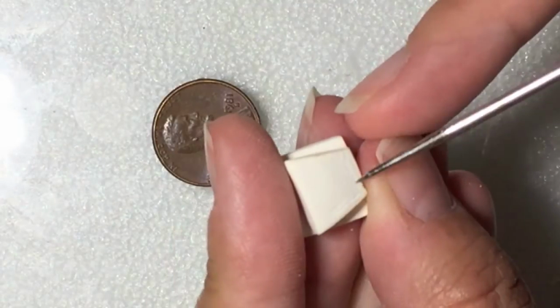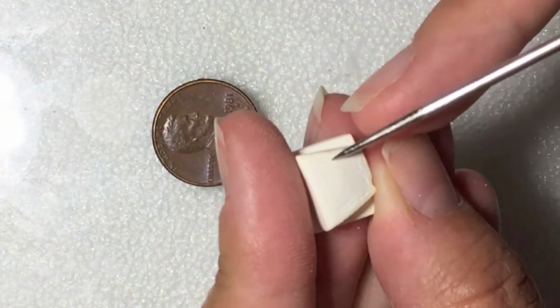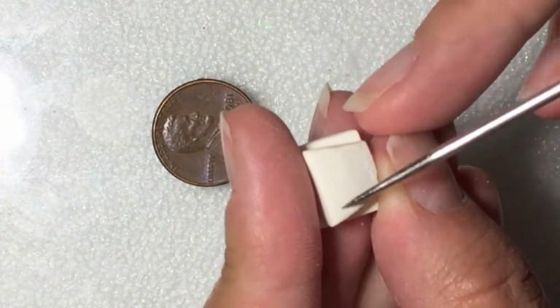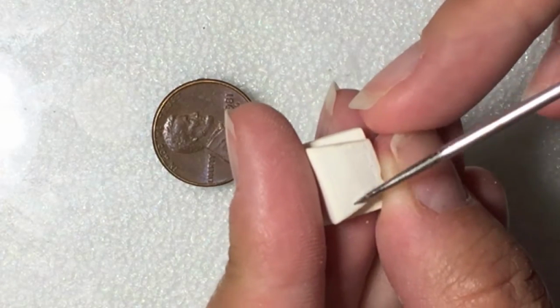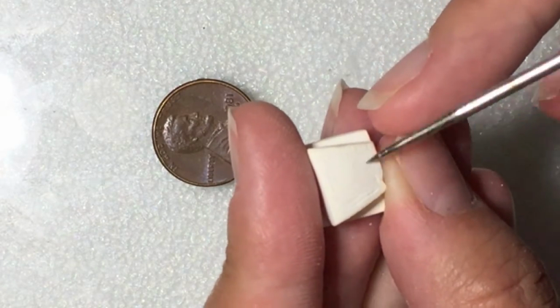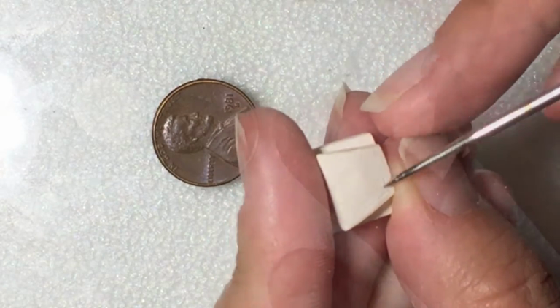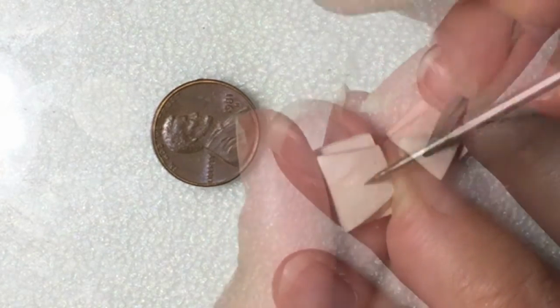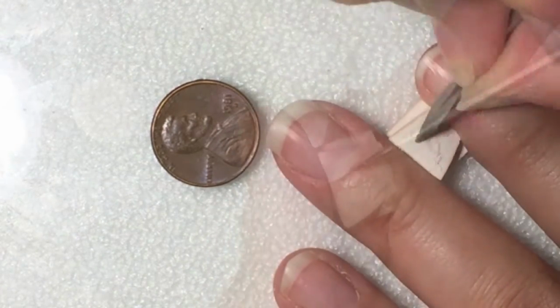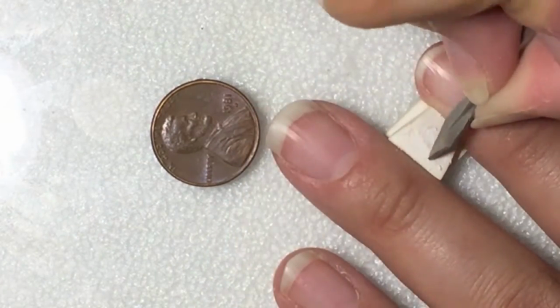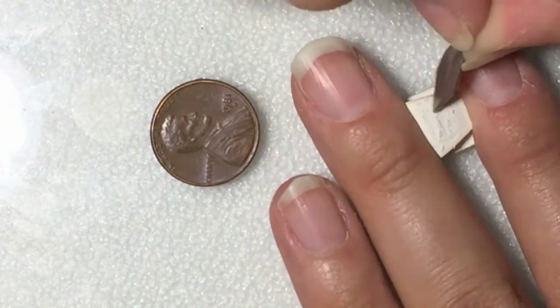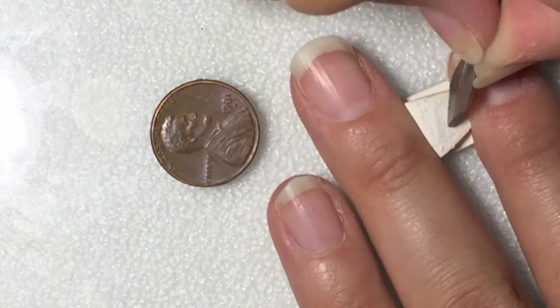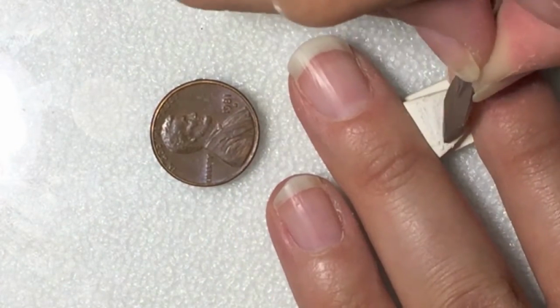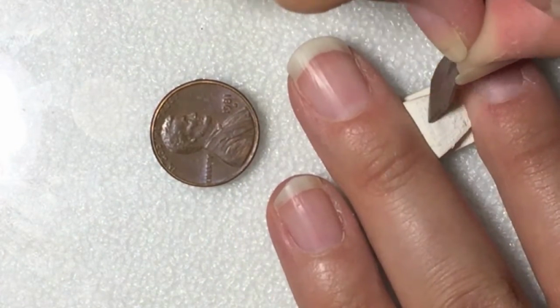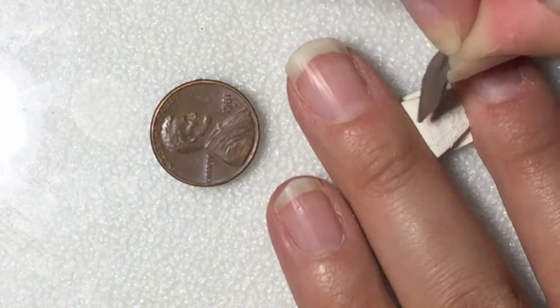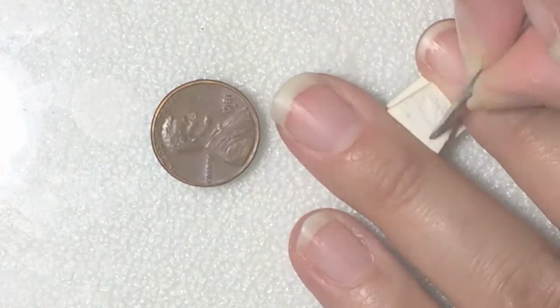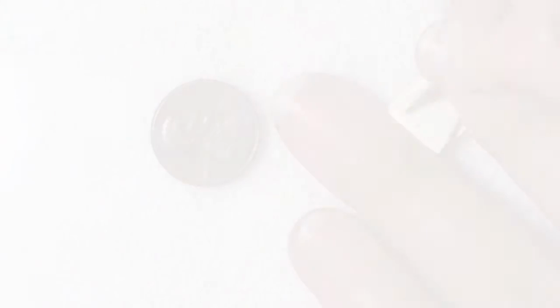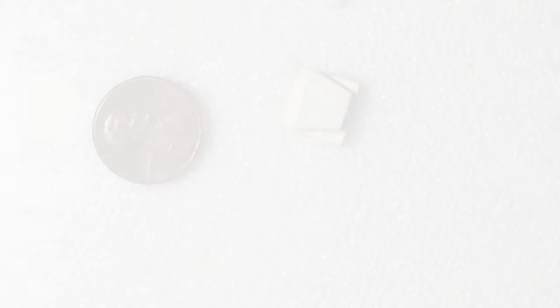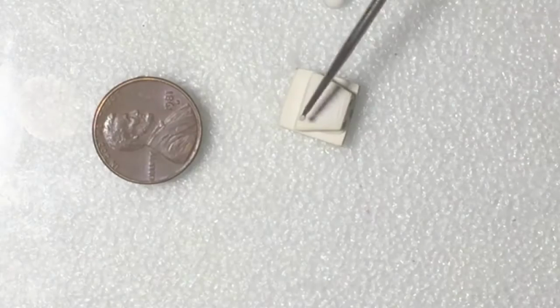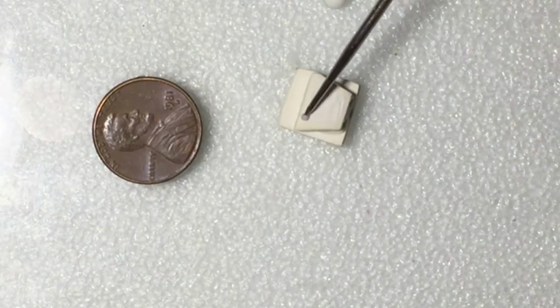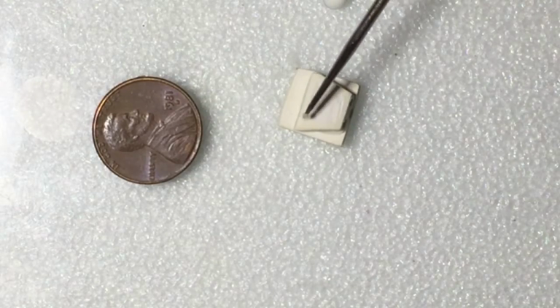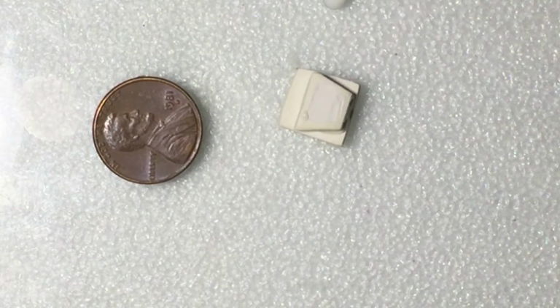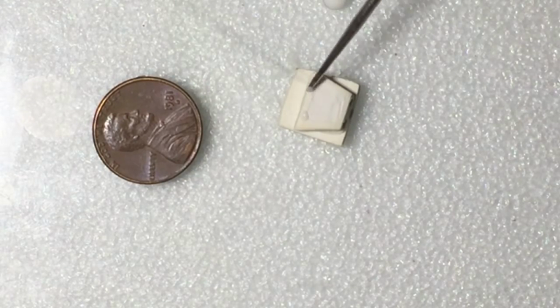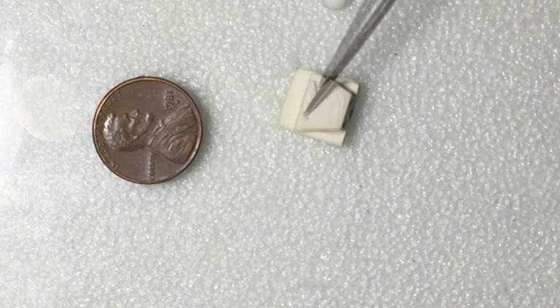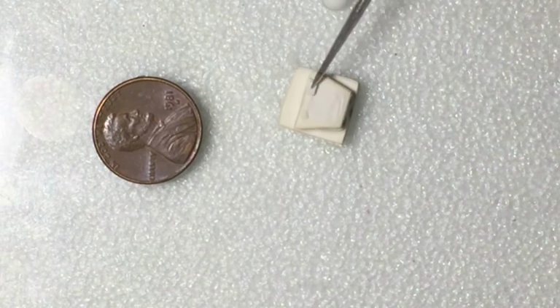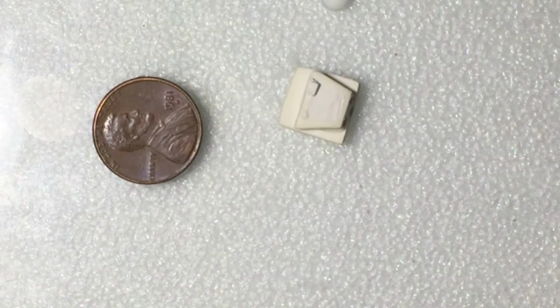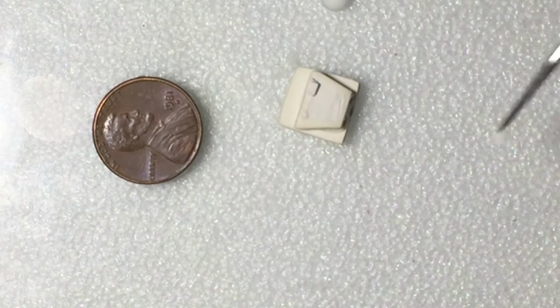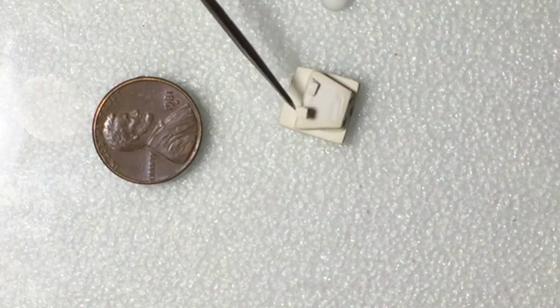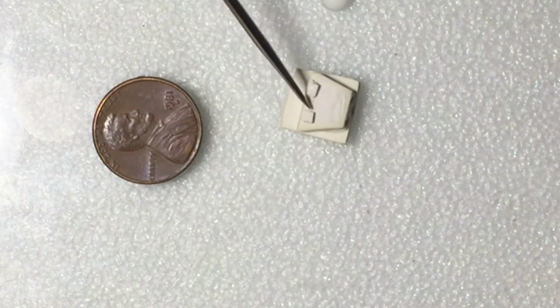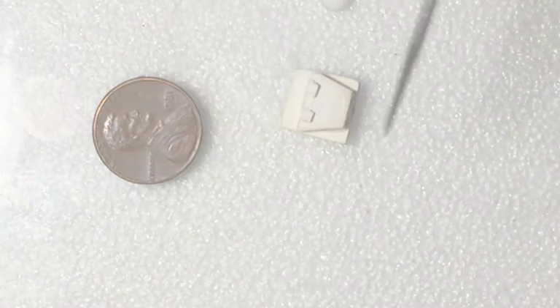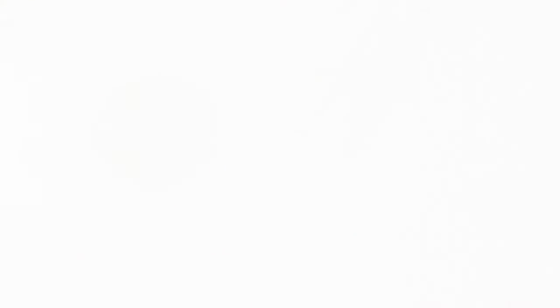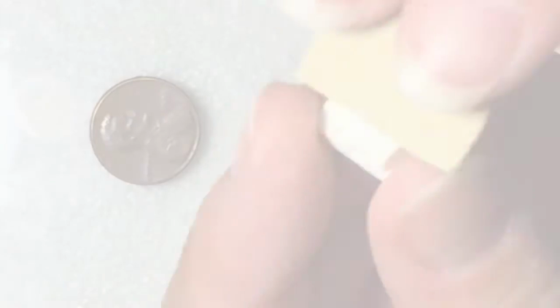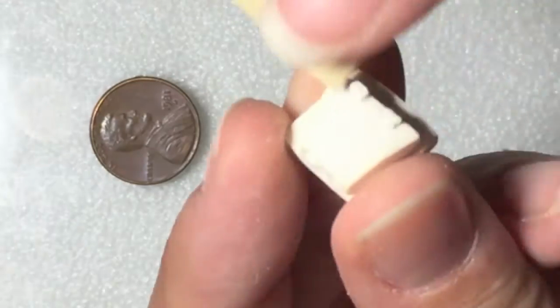On top of the trapezoid, you're going to need to draw a smaller box within and carve it down on the face to have an indentation on the face plate. Adhere two squares to the top of the trapezoid. These are going to be the little squares that hold the phone receiver down.